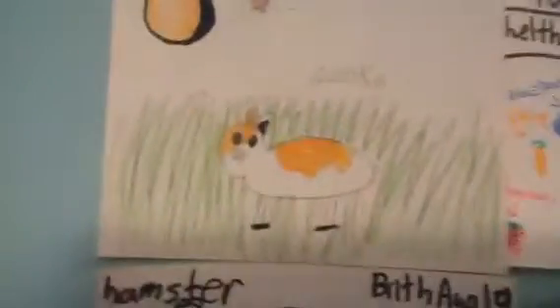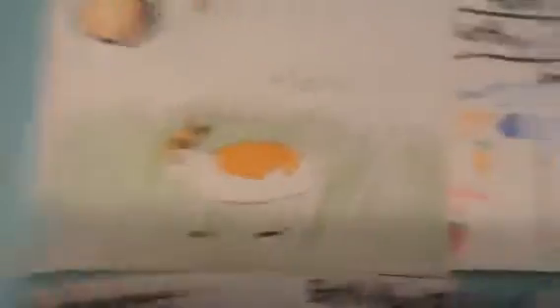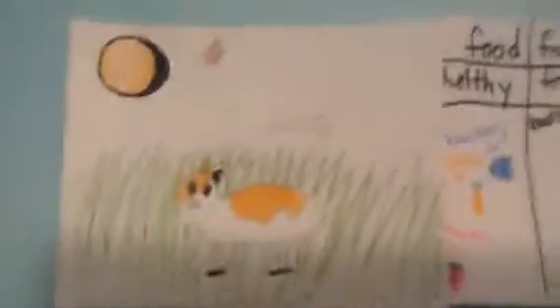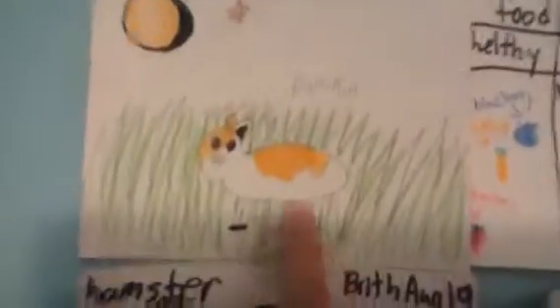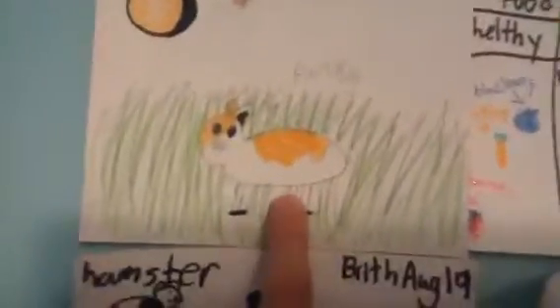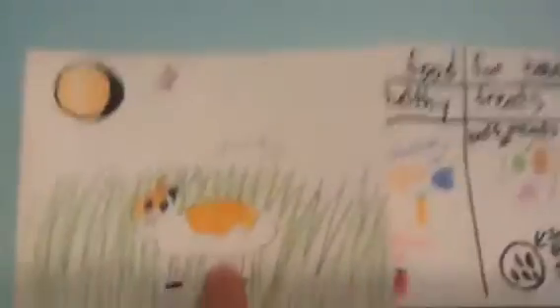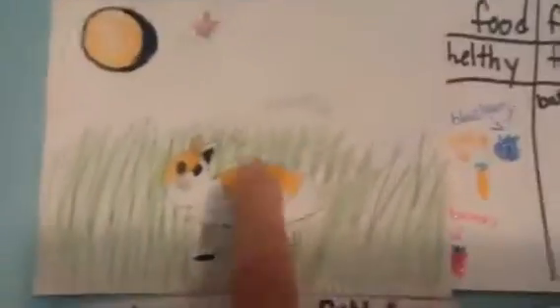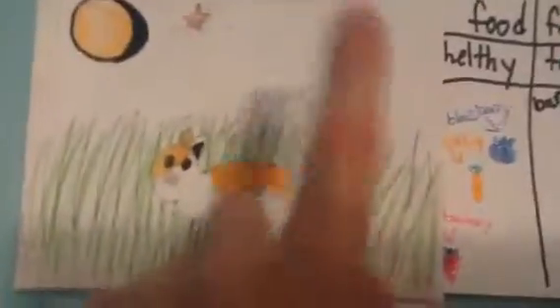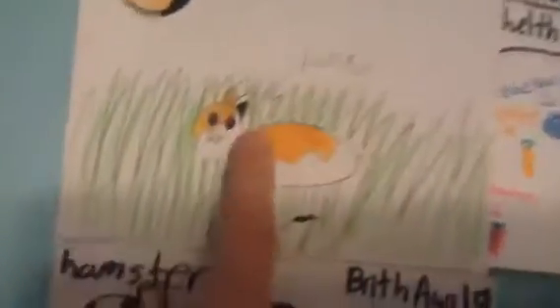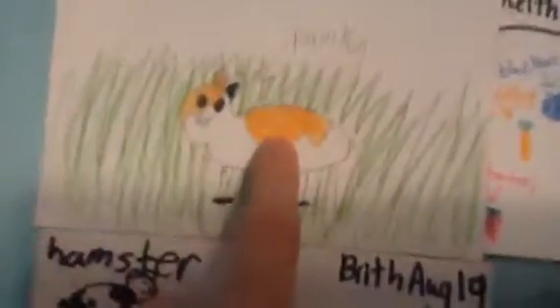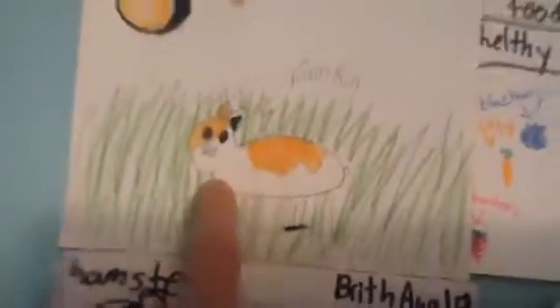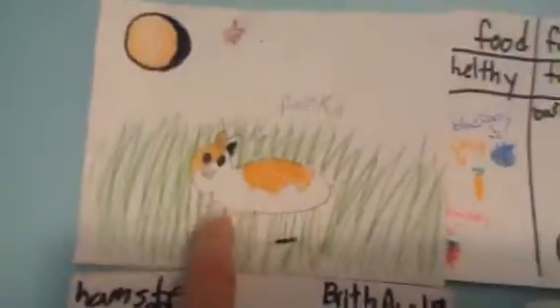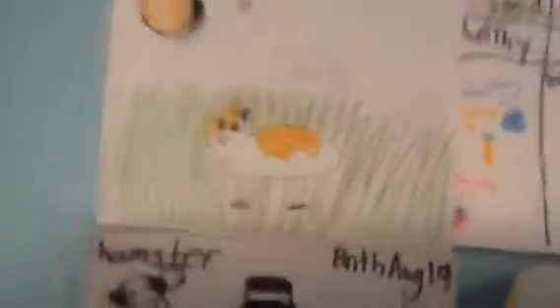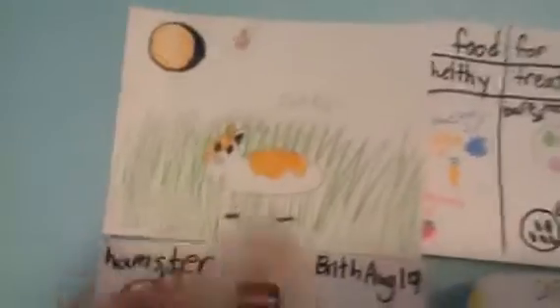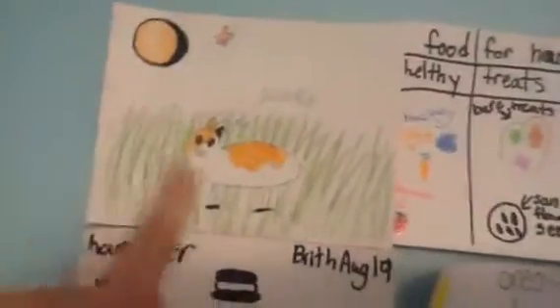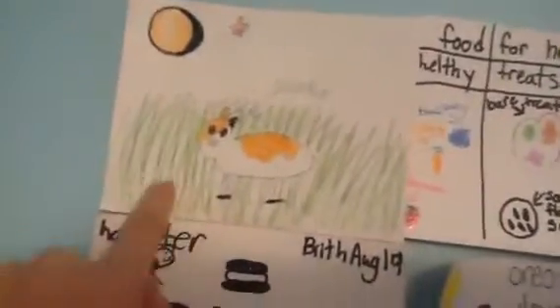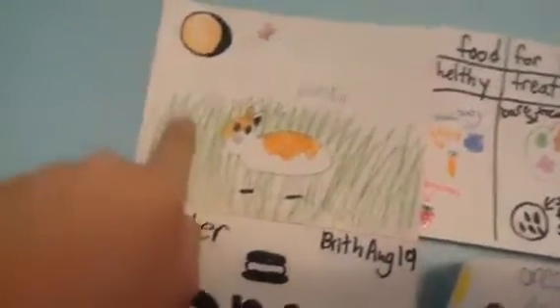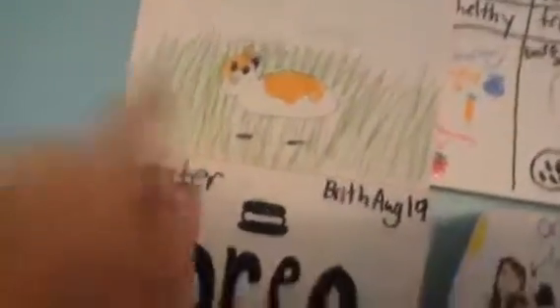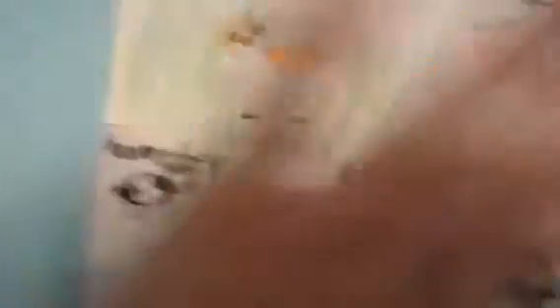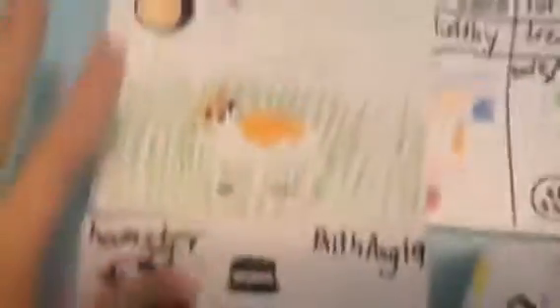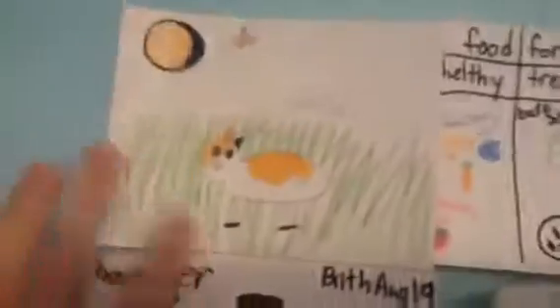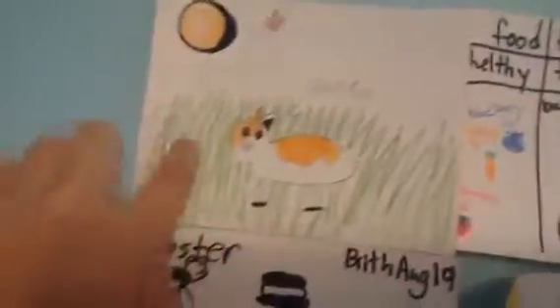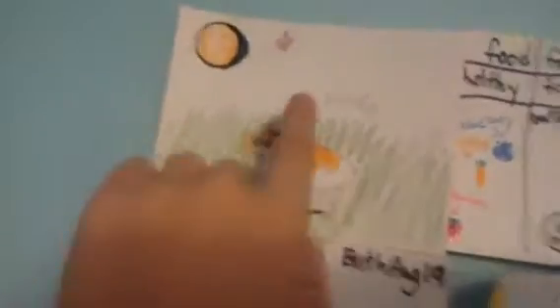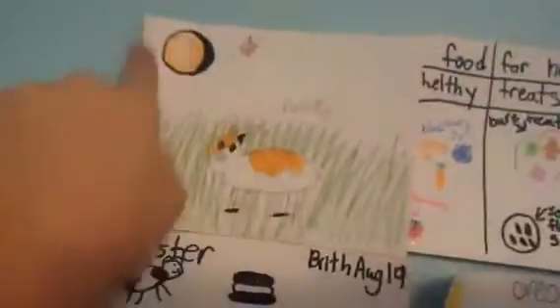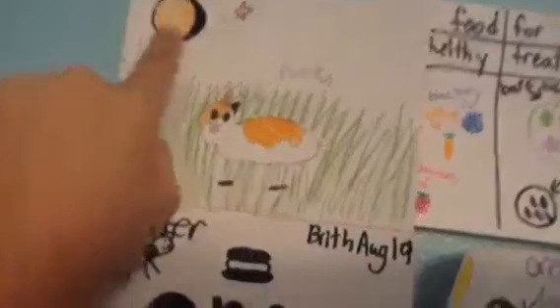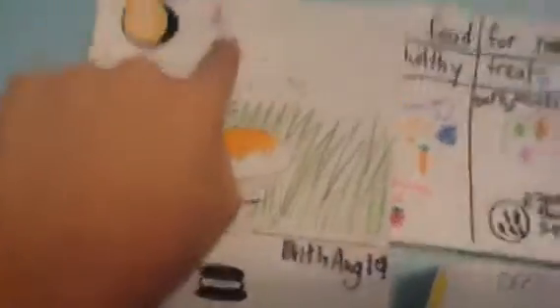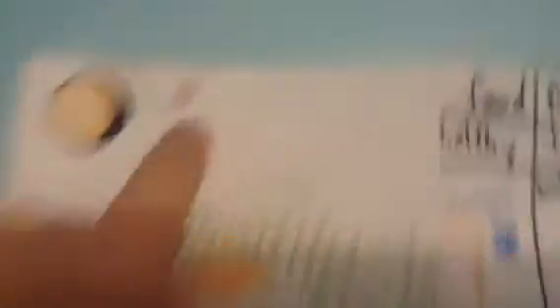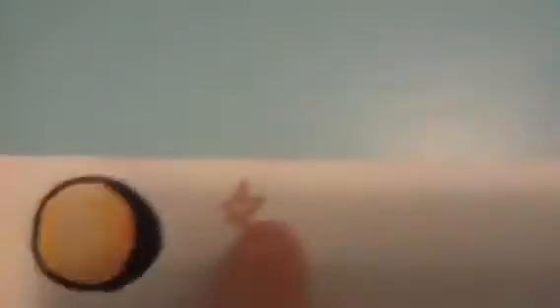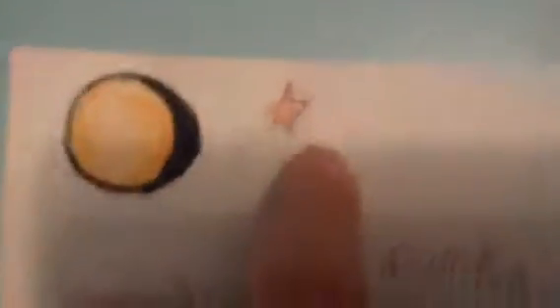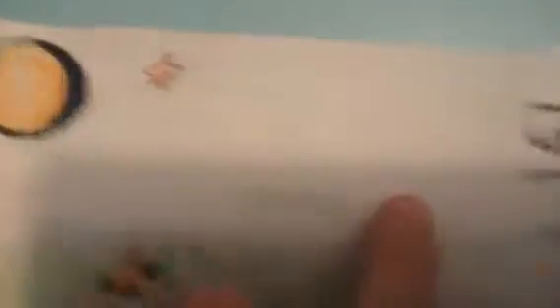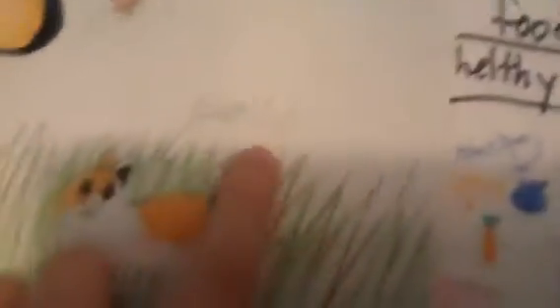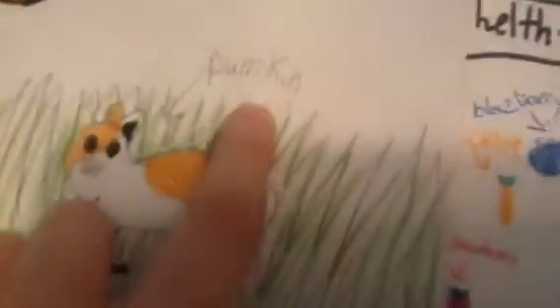This is Pumpkin, my best friend's hamster. It is orange and white and he is super cute. I did a scene where he was behind some grass and the moon and a big star with some of the other little tiny stars.